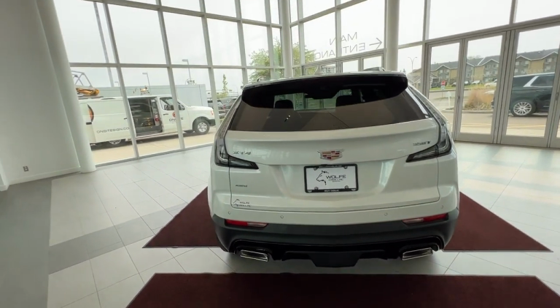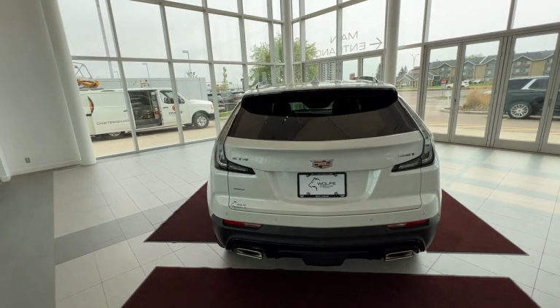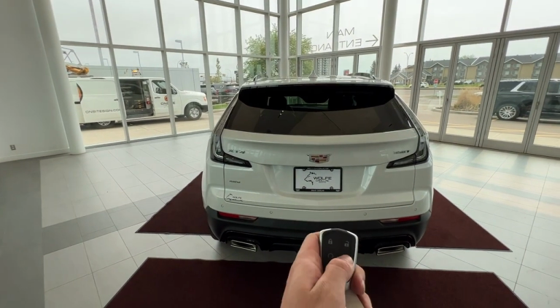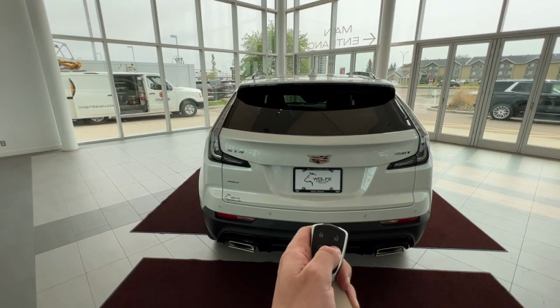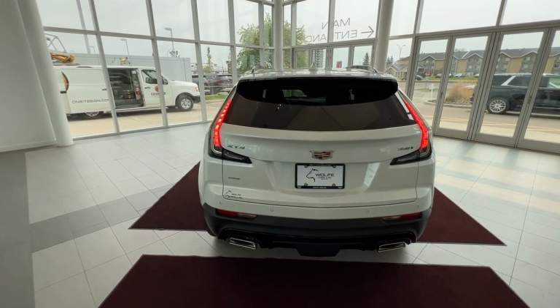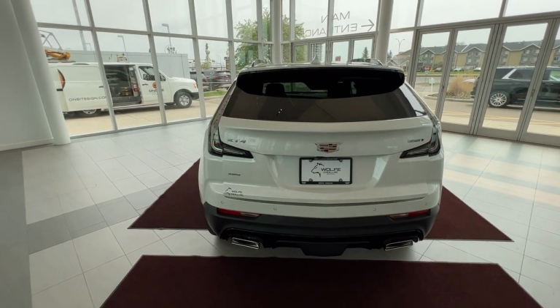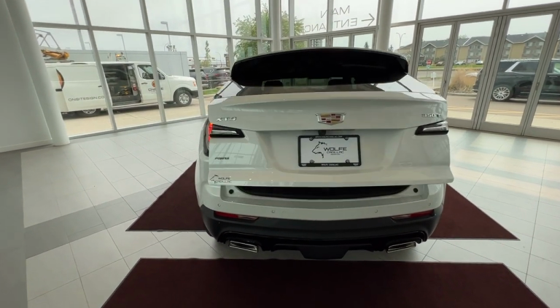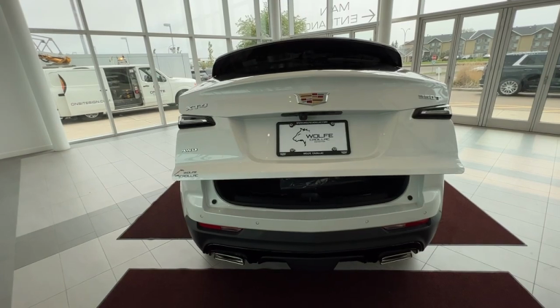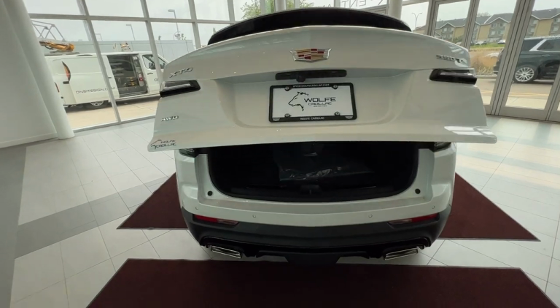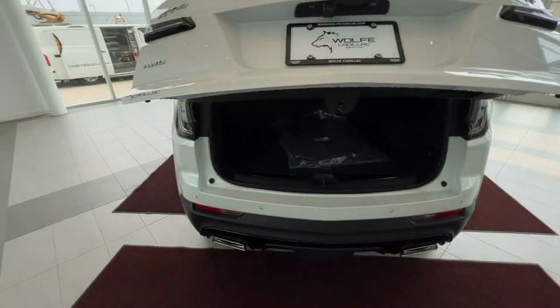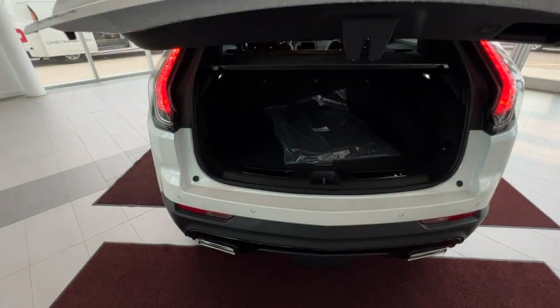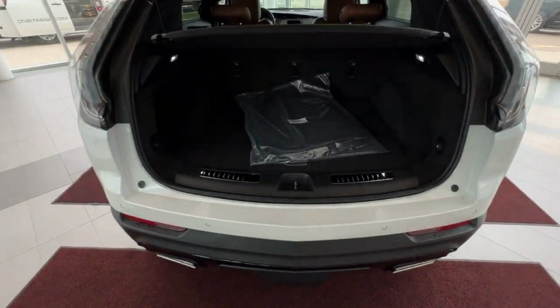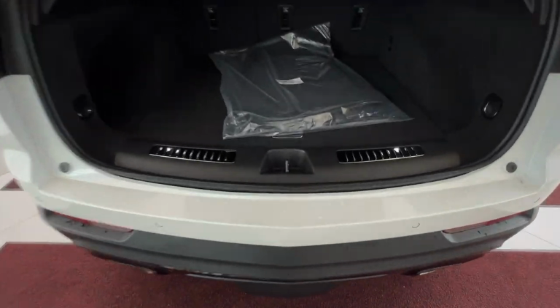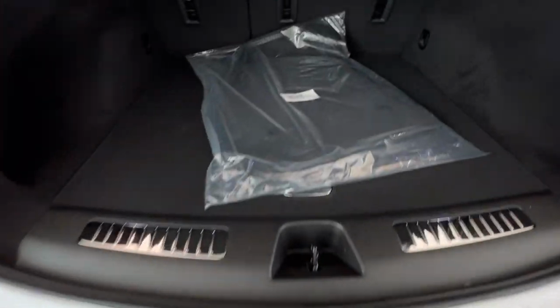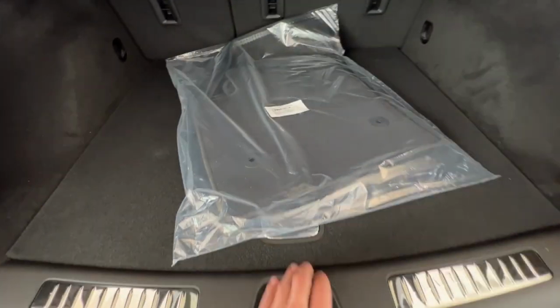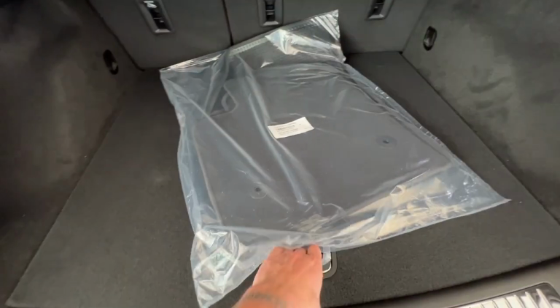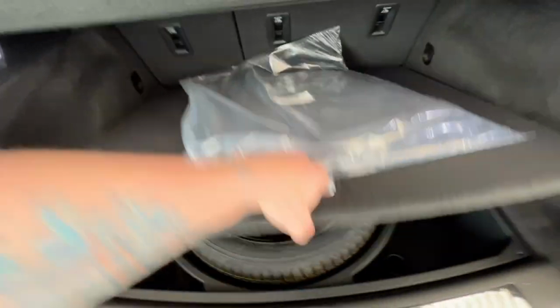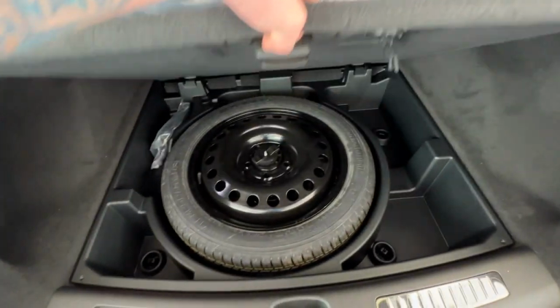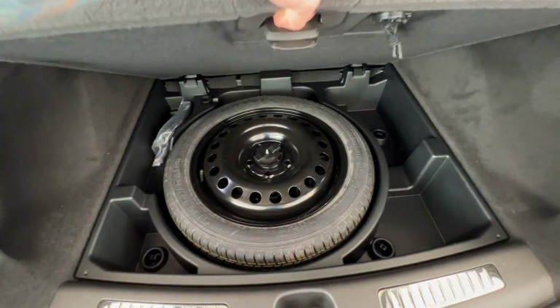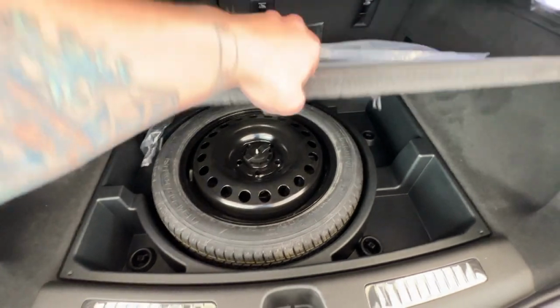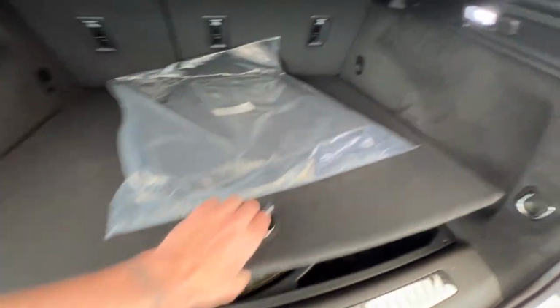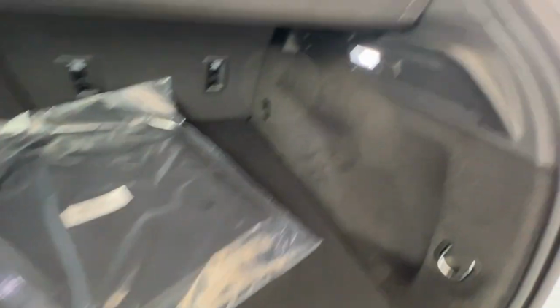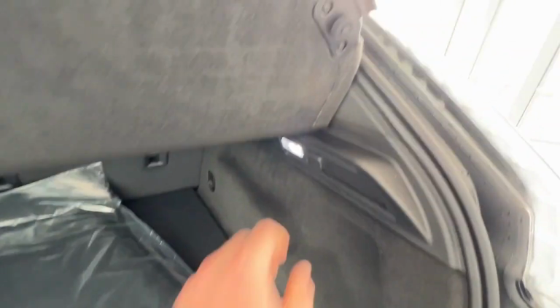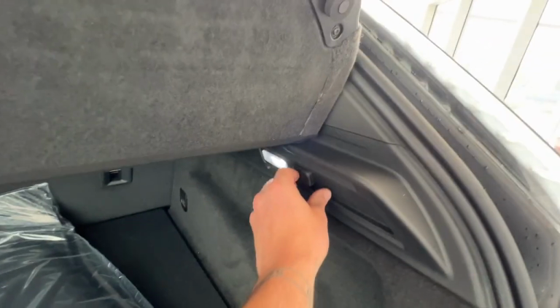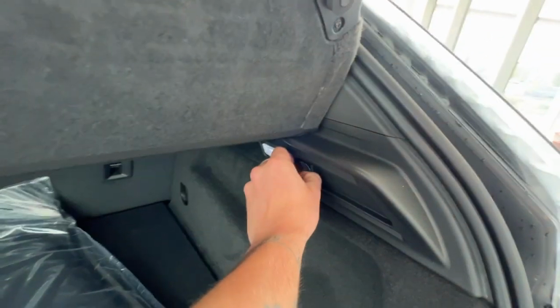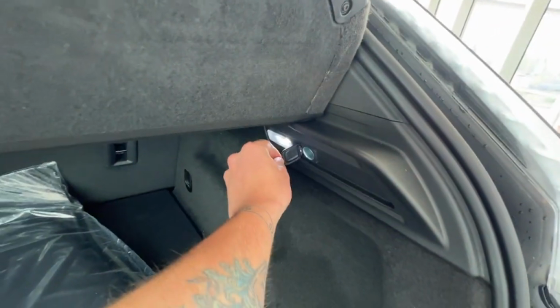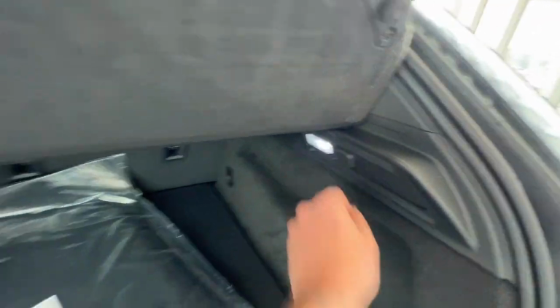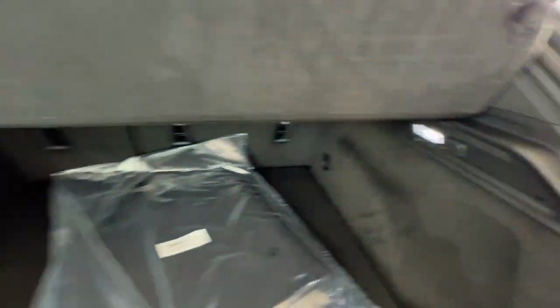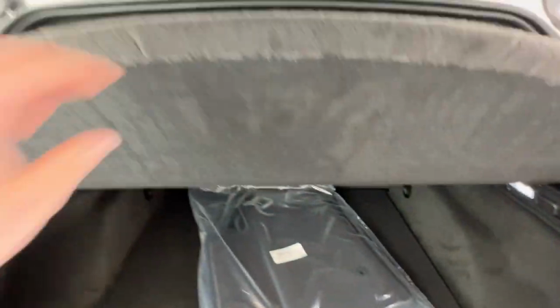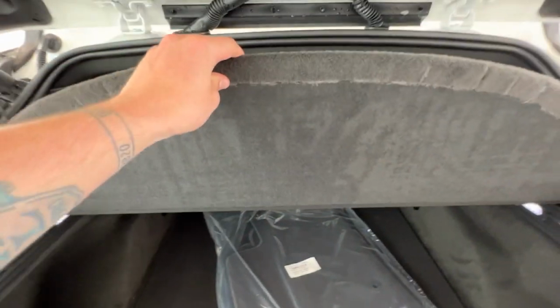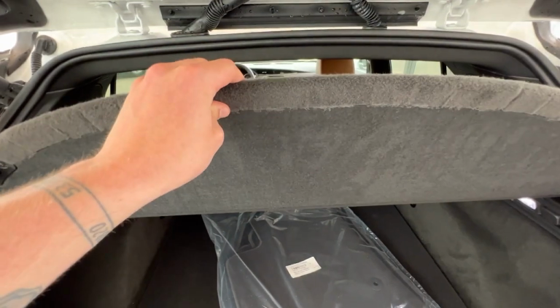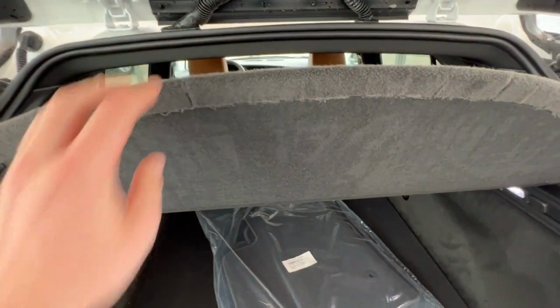From the rear, you can take your key and double click to access the rear hatch. When that opens, you'll have plenty of storage space. Just below here will be your spare tire, in case of any accidents. On the right, you'll have a 12 volt plug-in, as well as a privacy cover for valuable items.